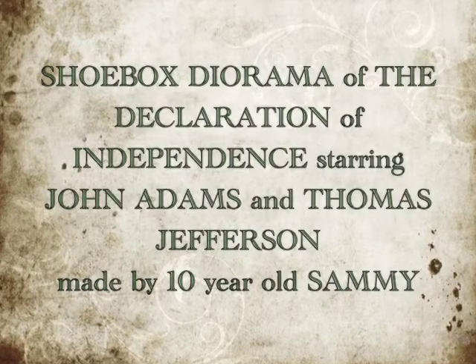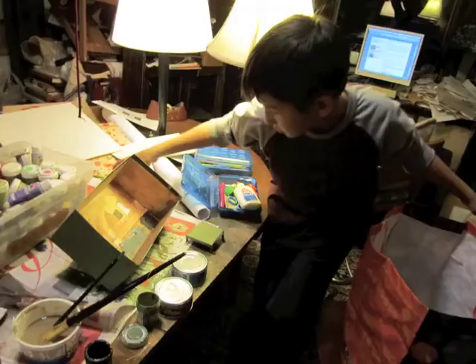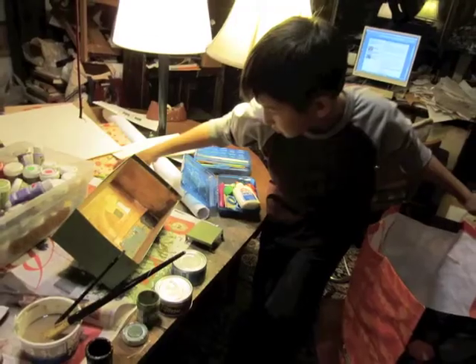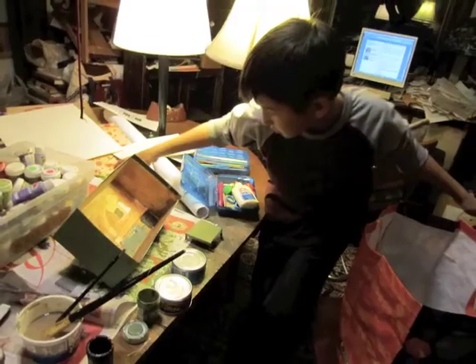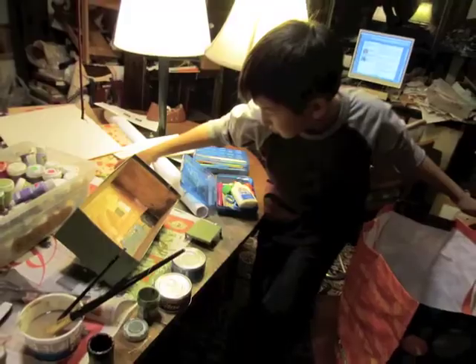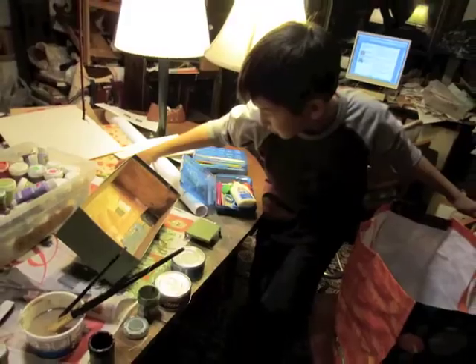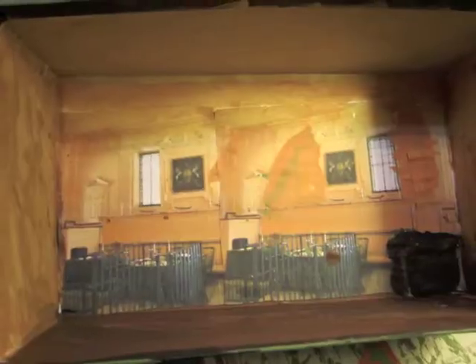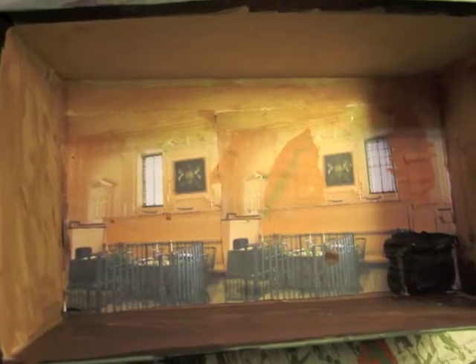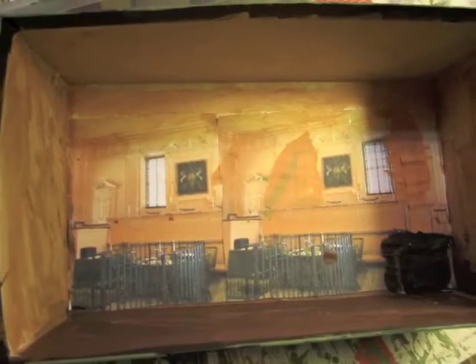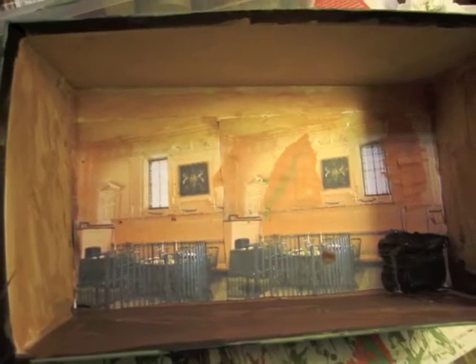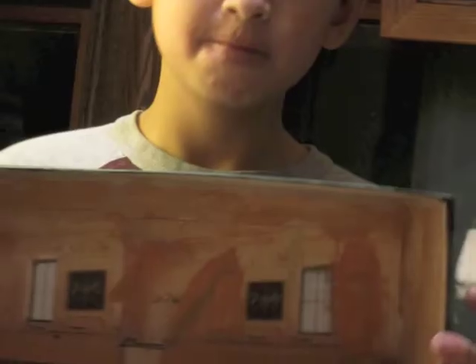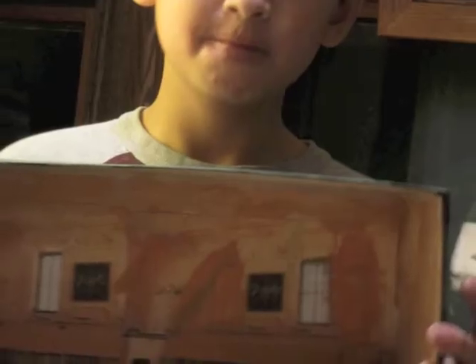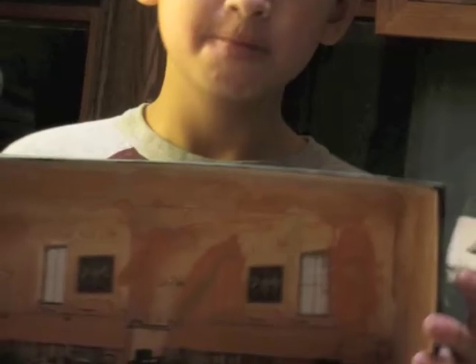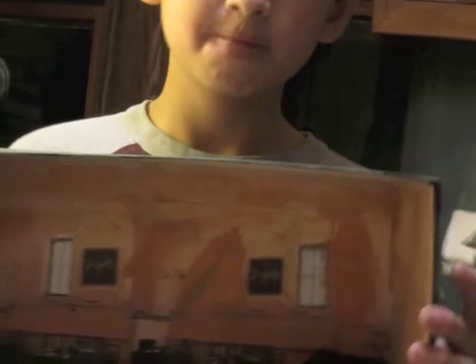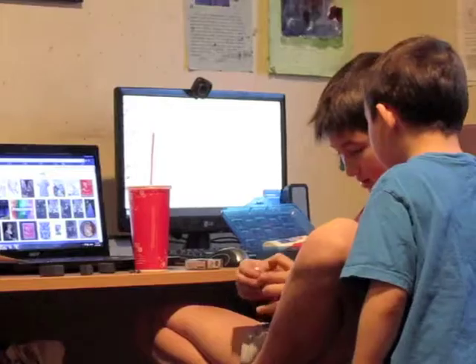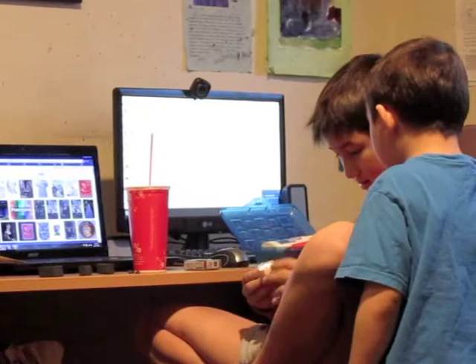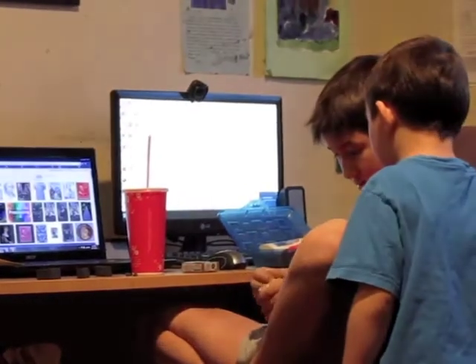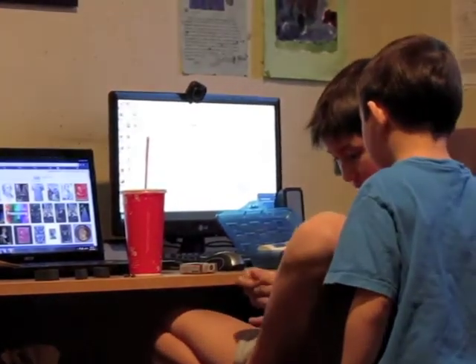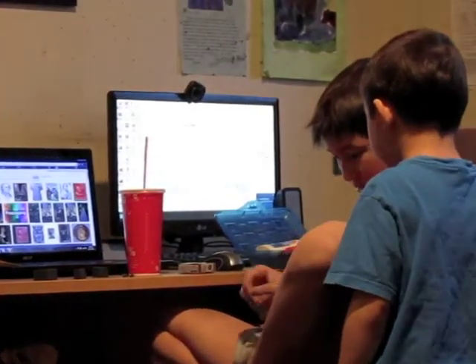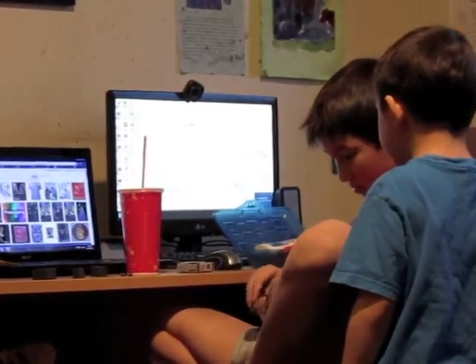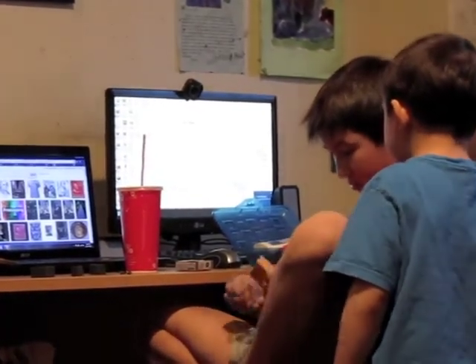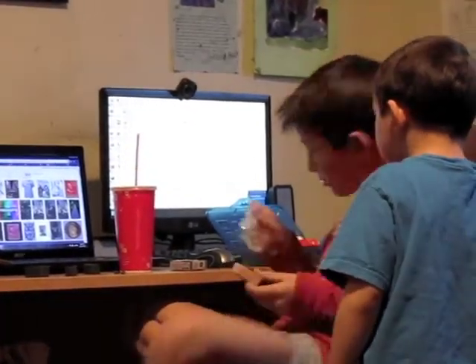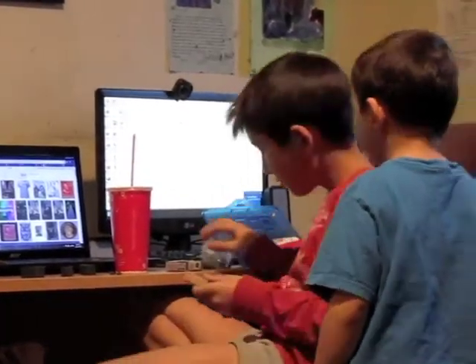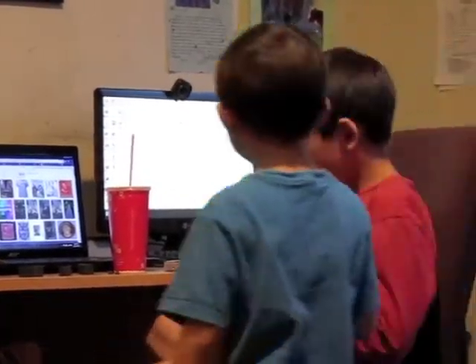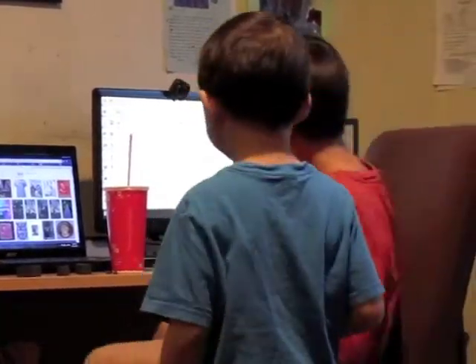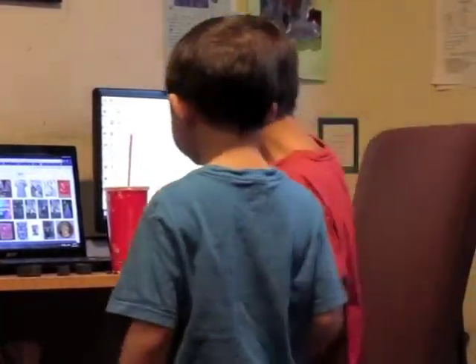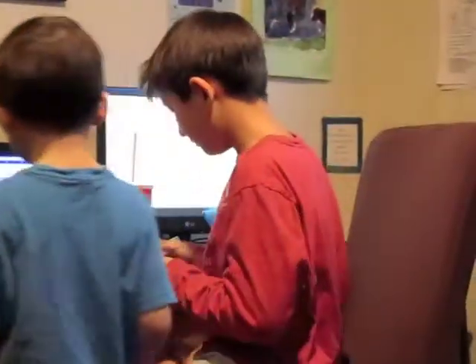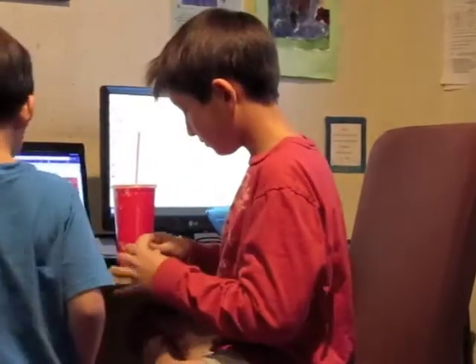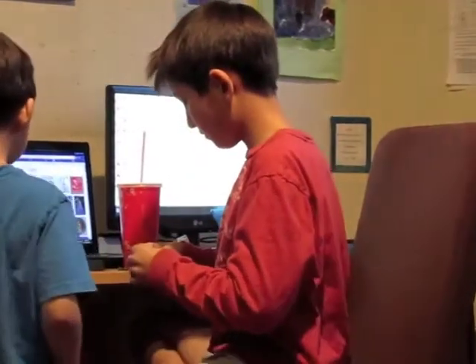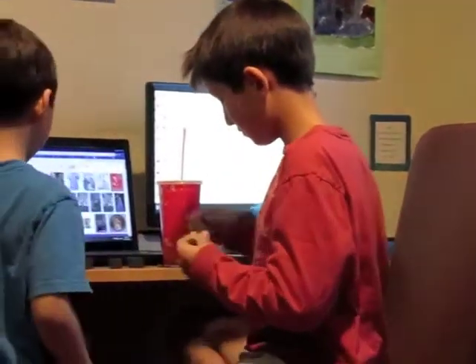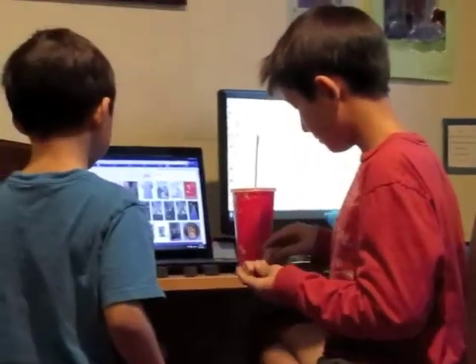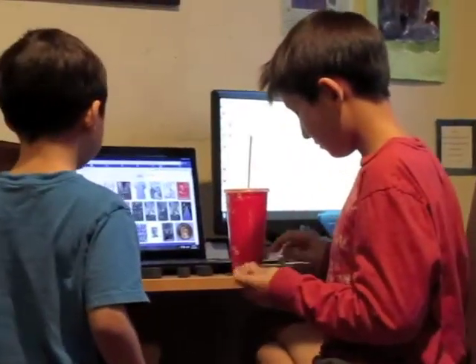This is me working on my Declaration of Independence report. I made a diorama of it. It stars Thomas Jefferson and John Adams arguing about the Declaration of Independence.